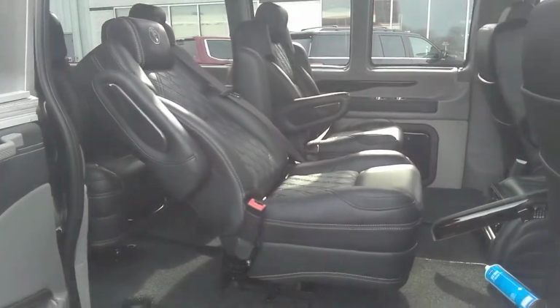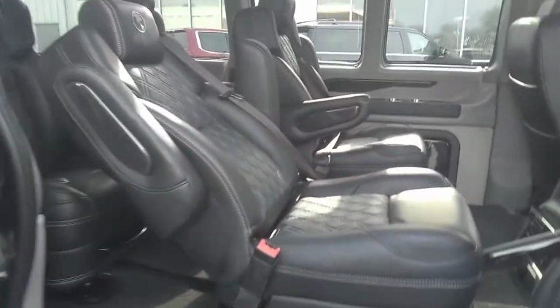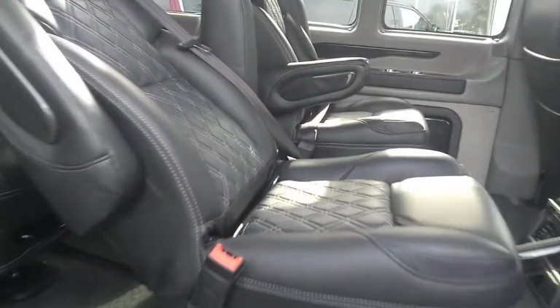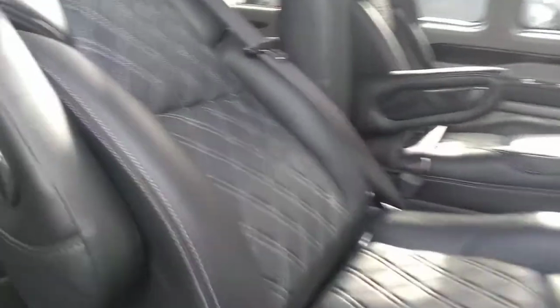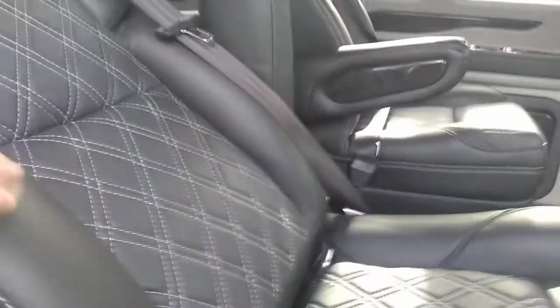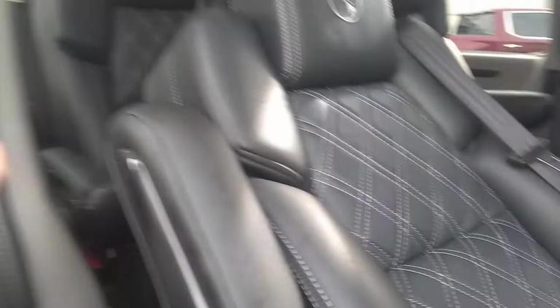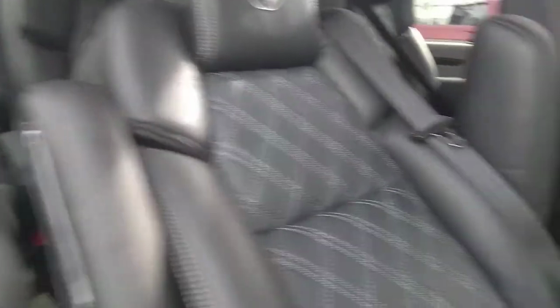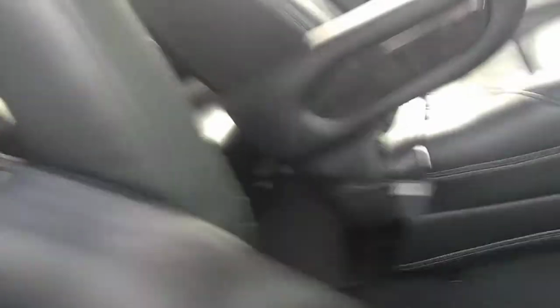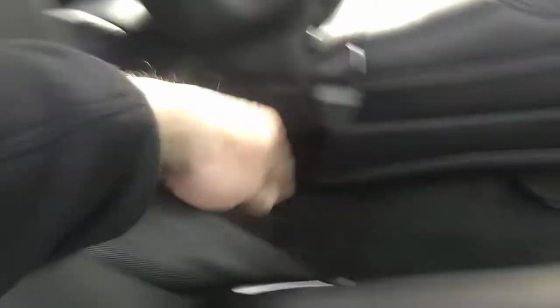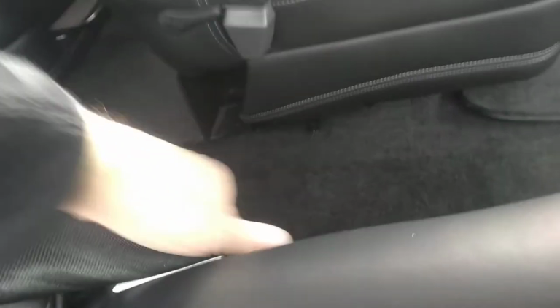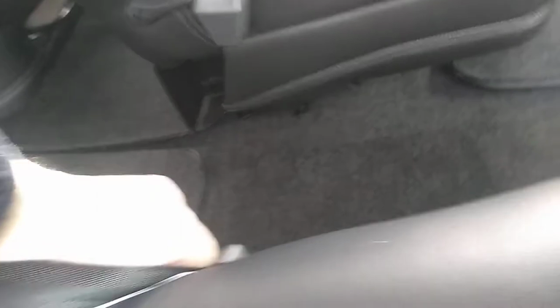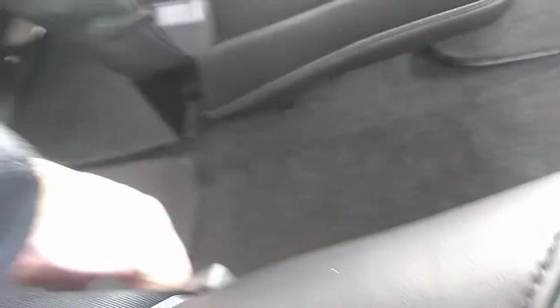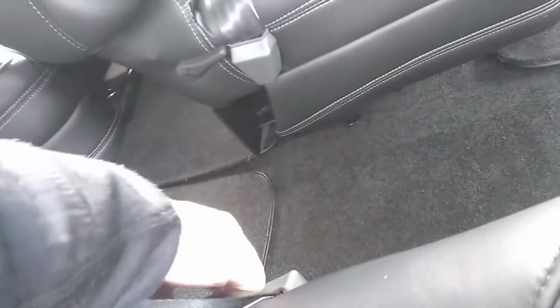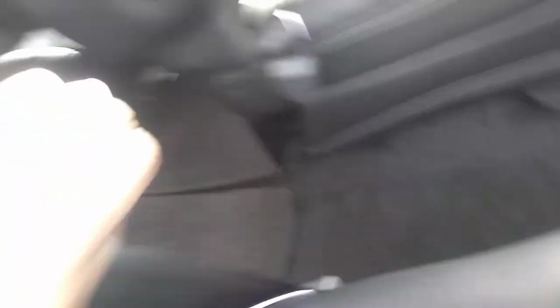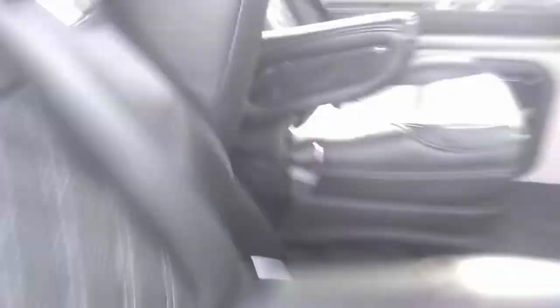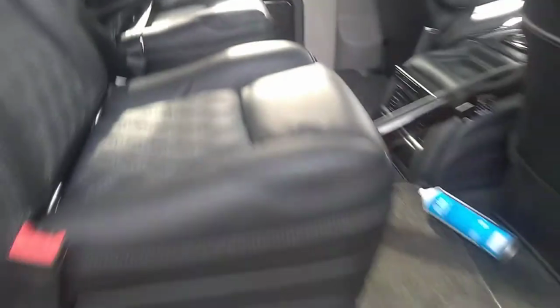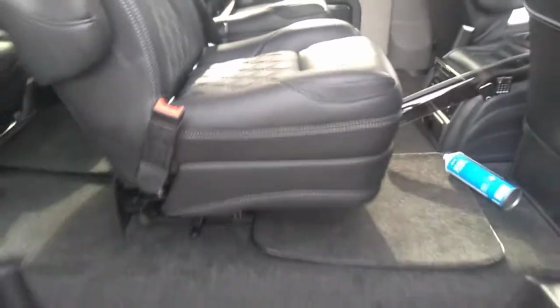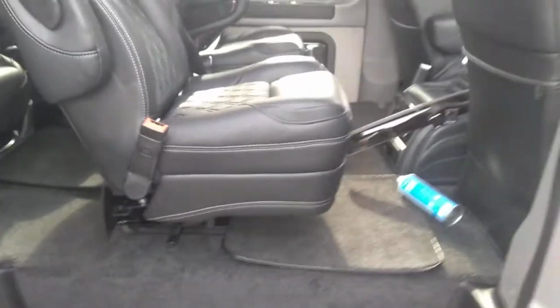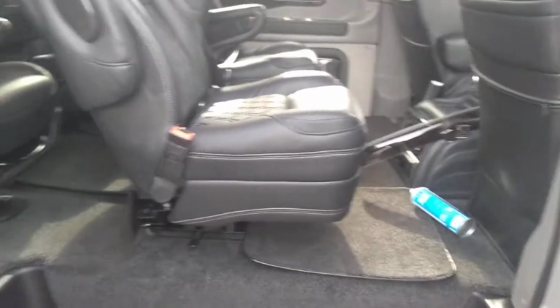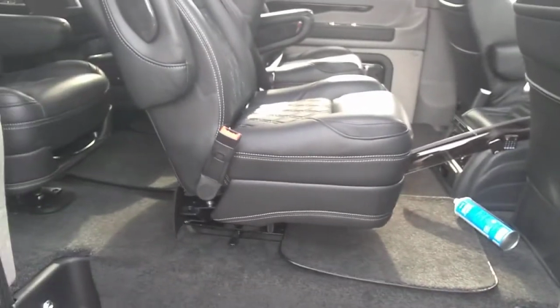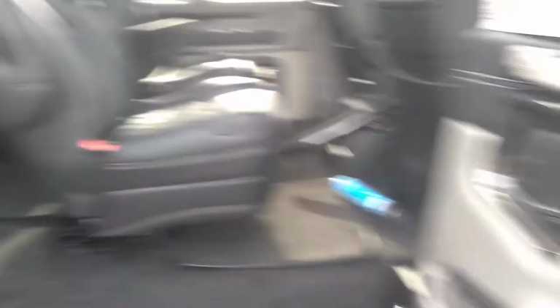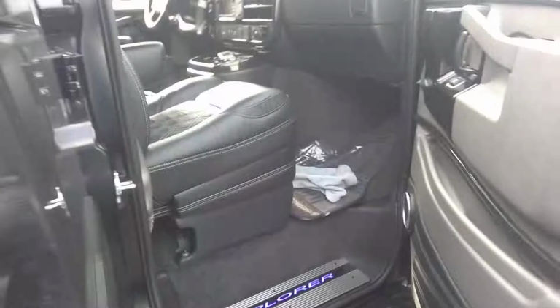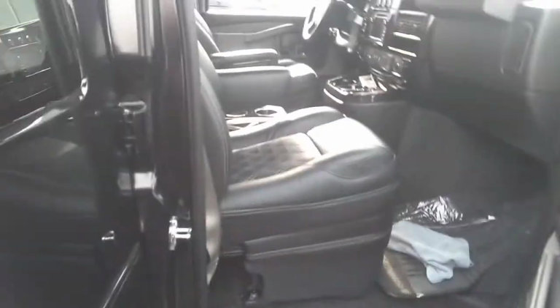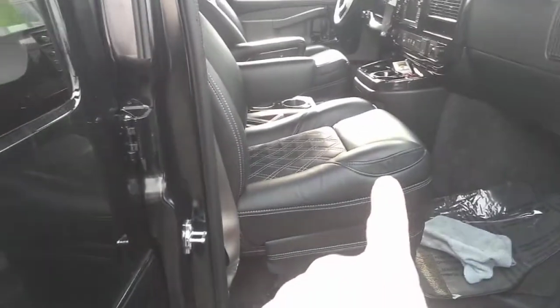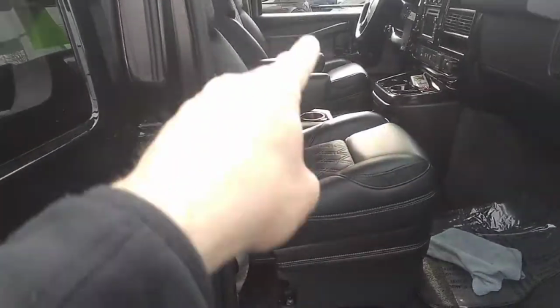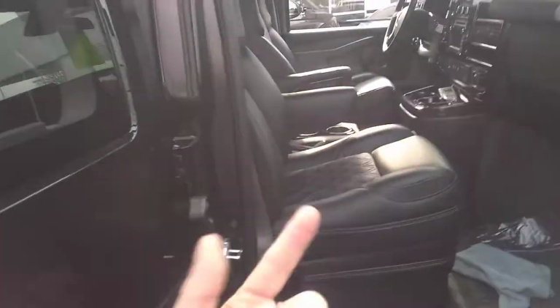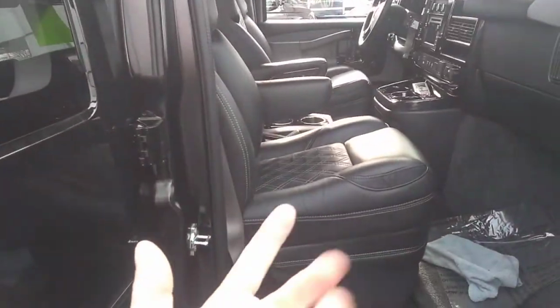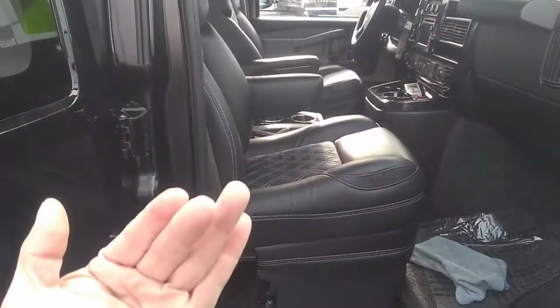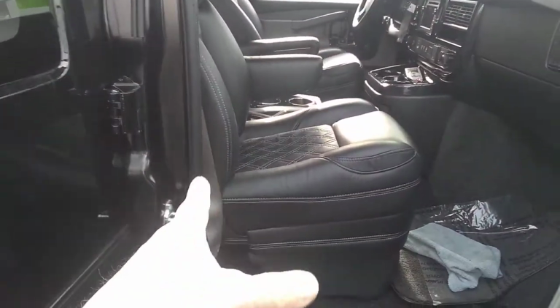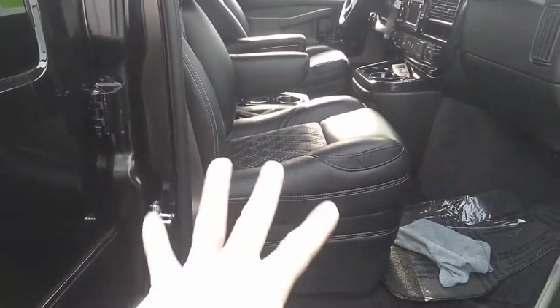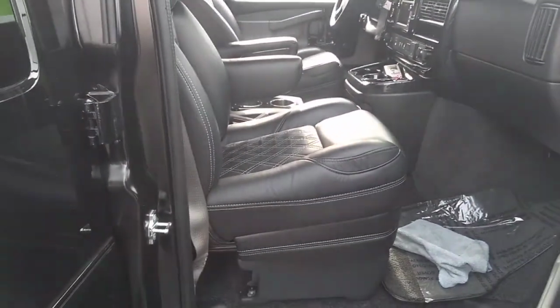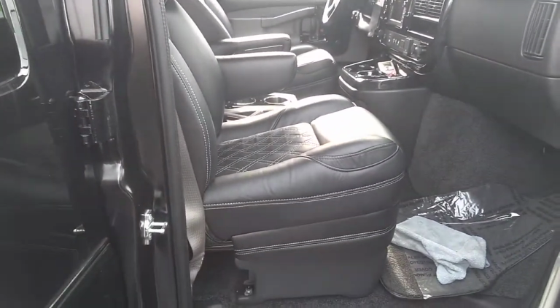The rear sofa bed will lay completely flat. That's the functionality of the captain's chairs. These two front captain's chairs do not swivel, do not quick release — they're power in every way, shape, and form.